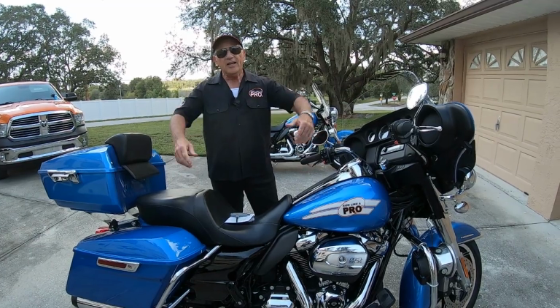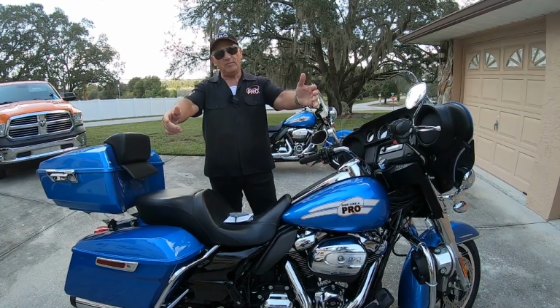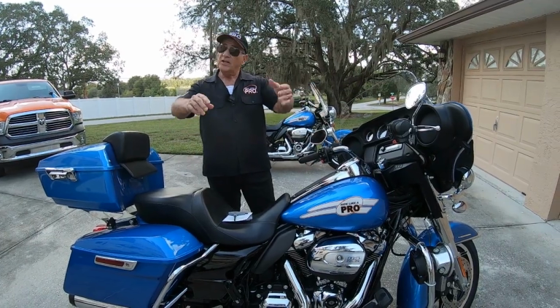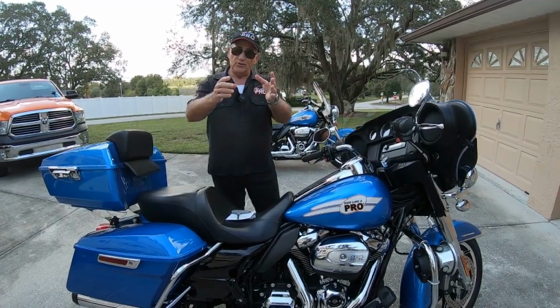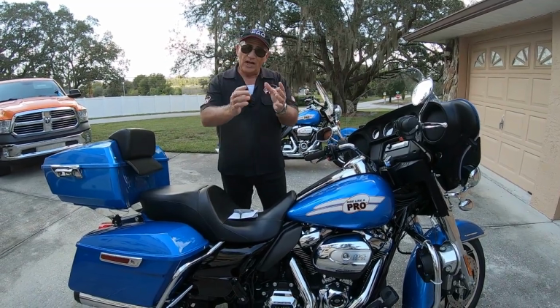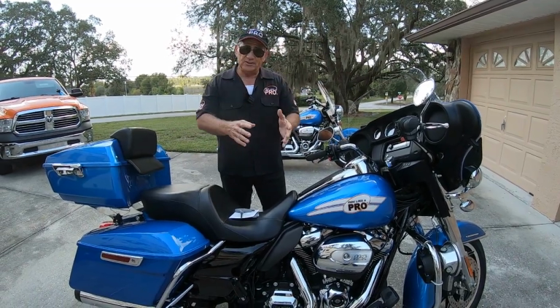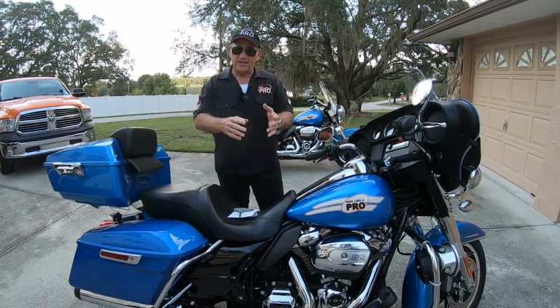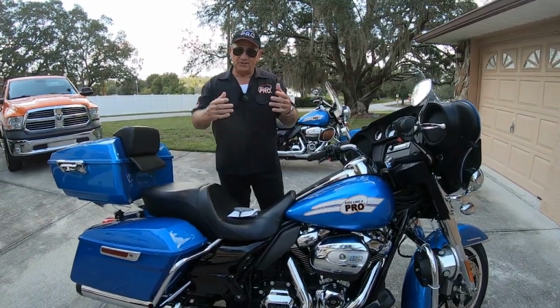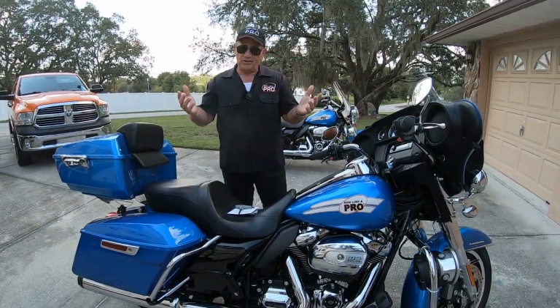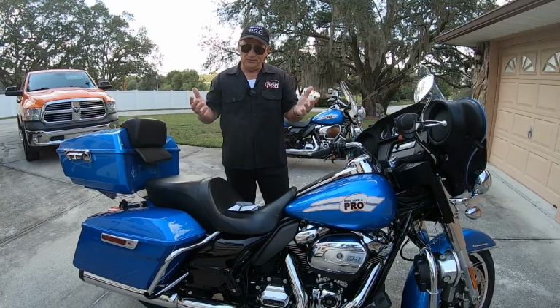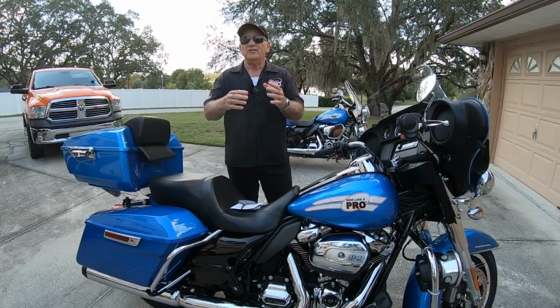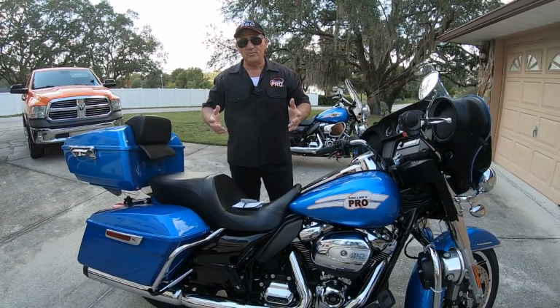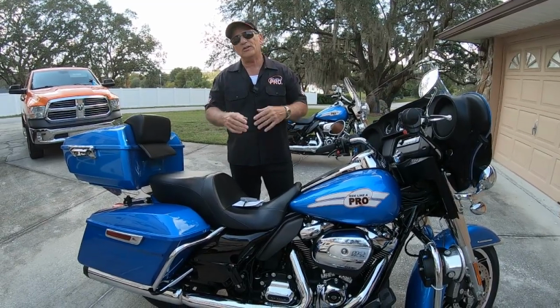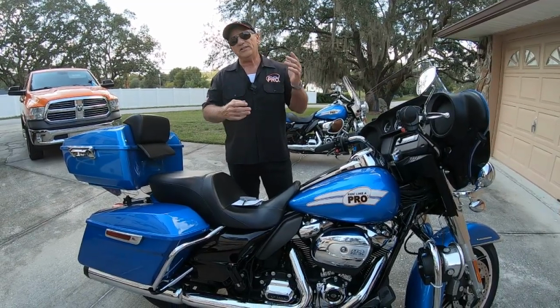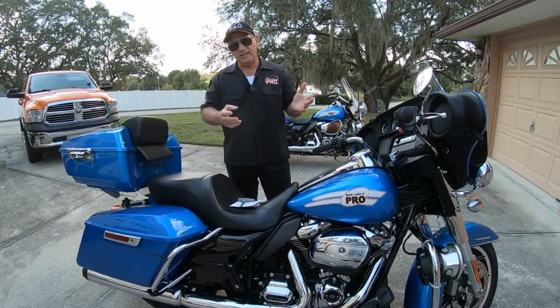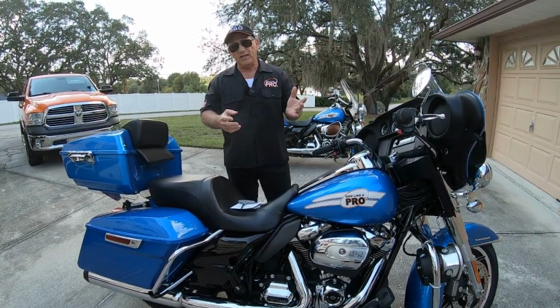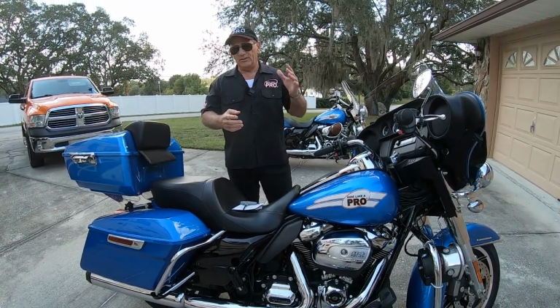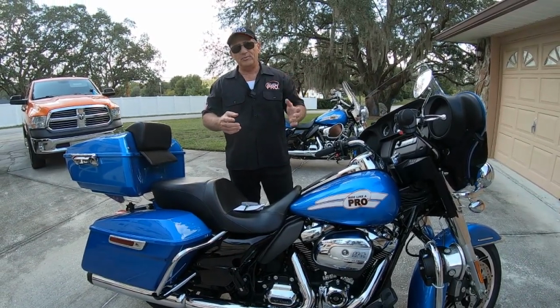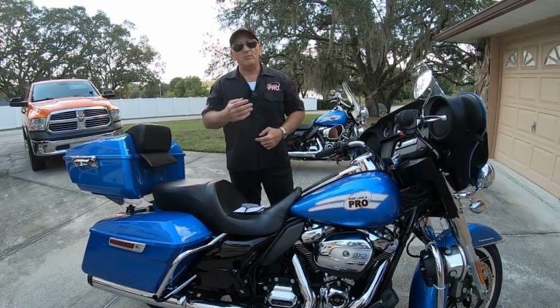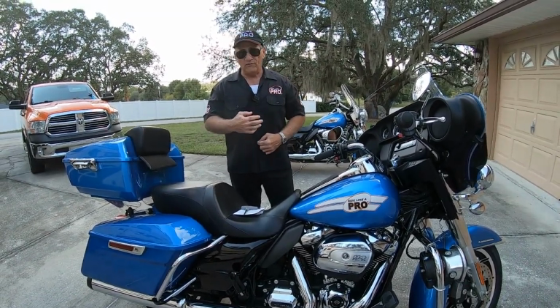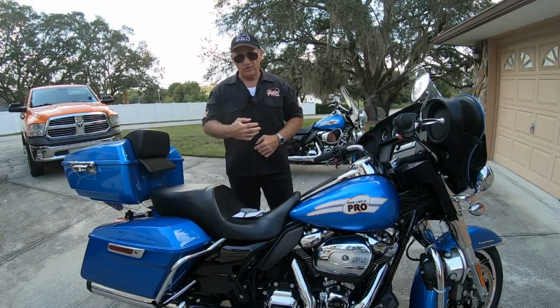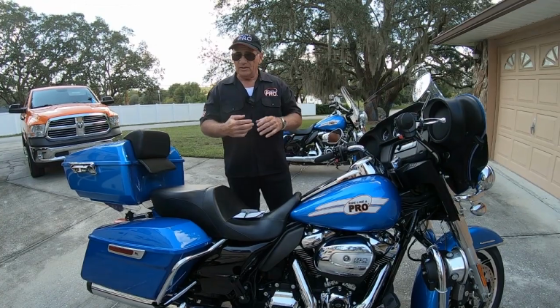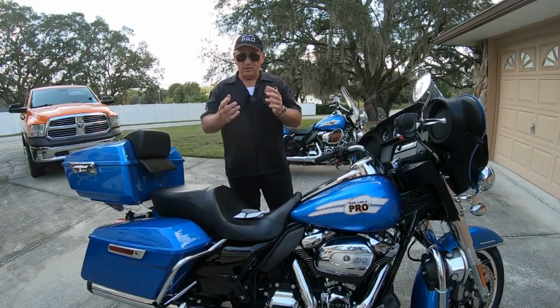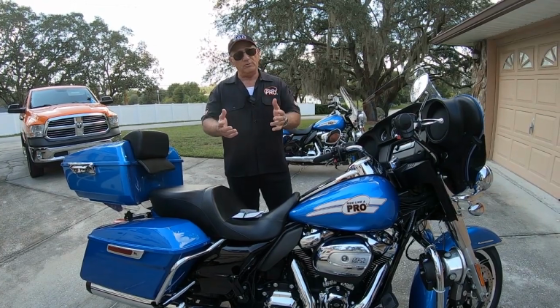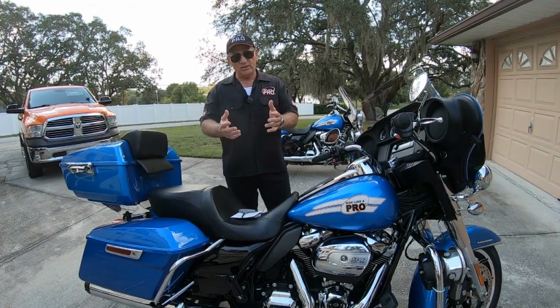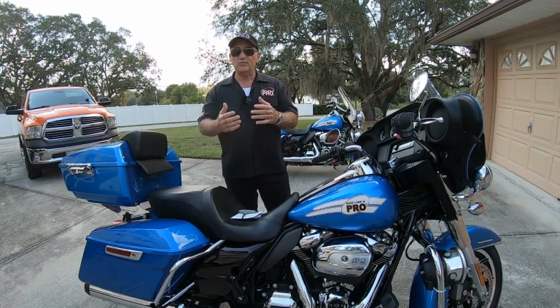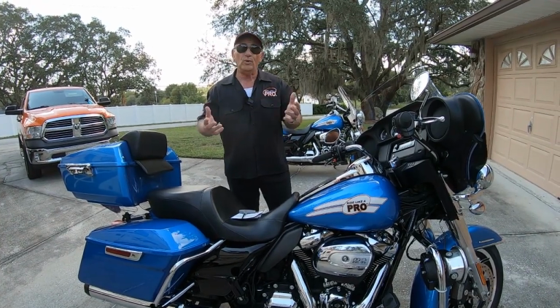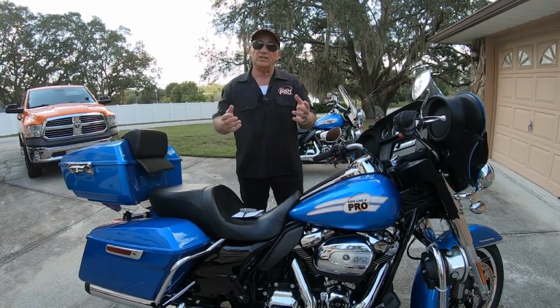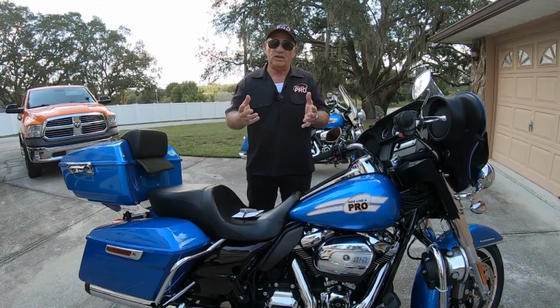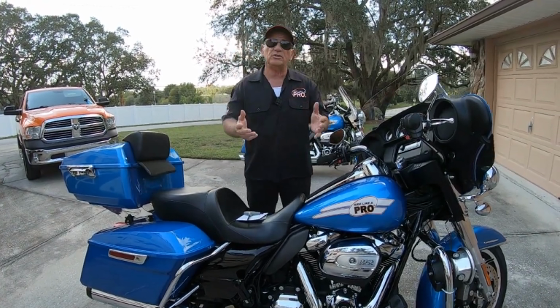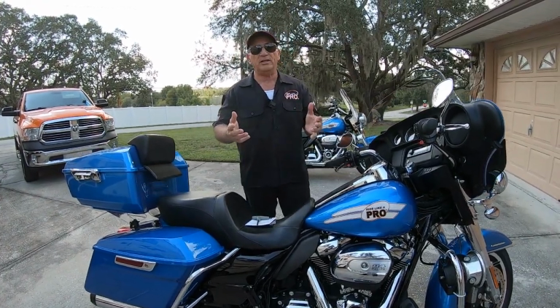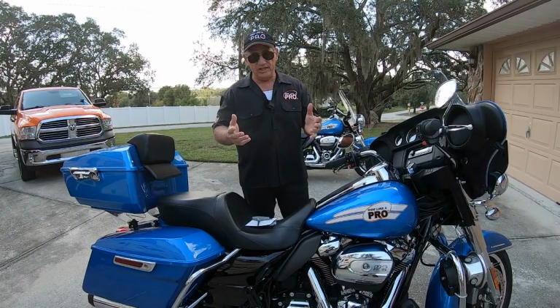Hey, Motorman here. If you just wandered onto this channel by some strange twist of fate, you don't know me. I've got over 800 videos on YouTube, and I'm a motor officer instructor. I've been teaching people the motor officer techniques for more than 20 years, and I'm the maker of the Ride Like a Pro video.